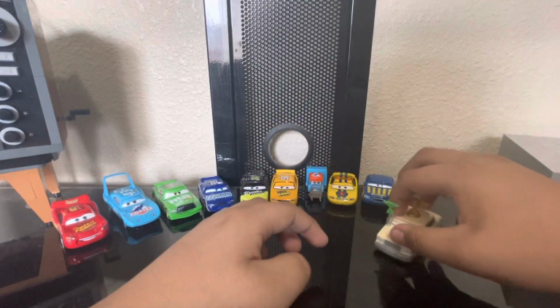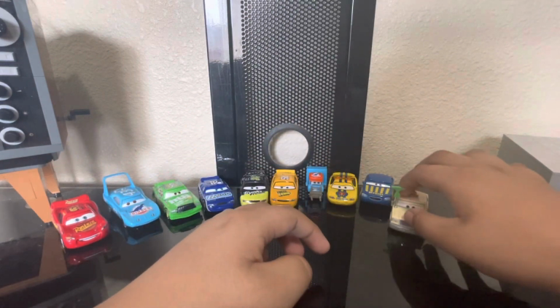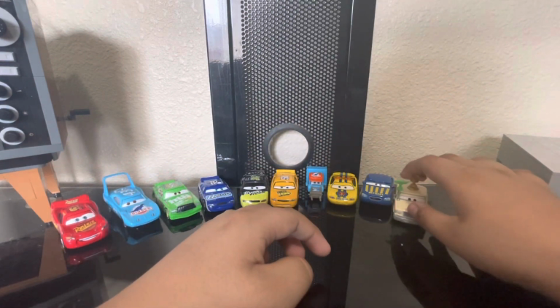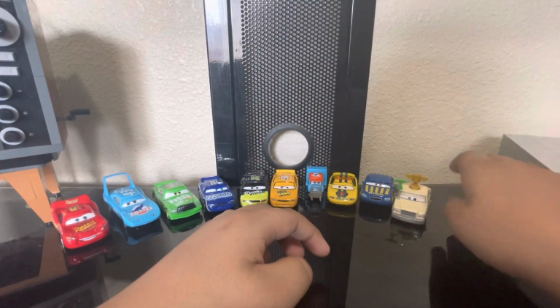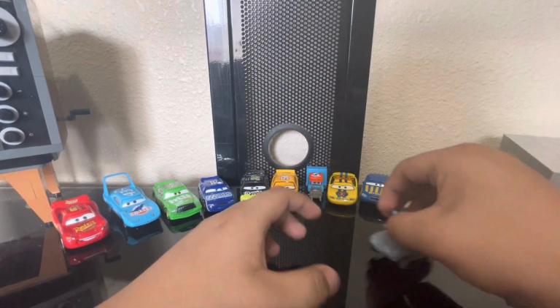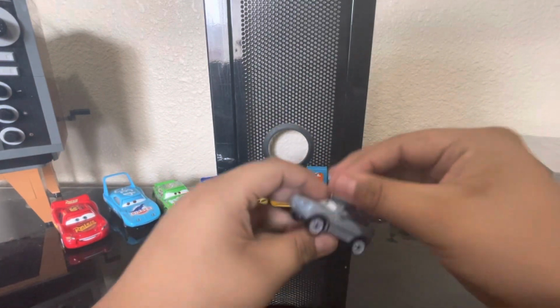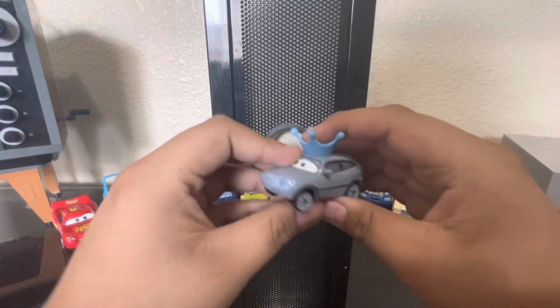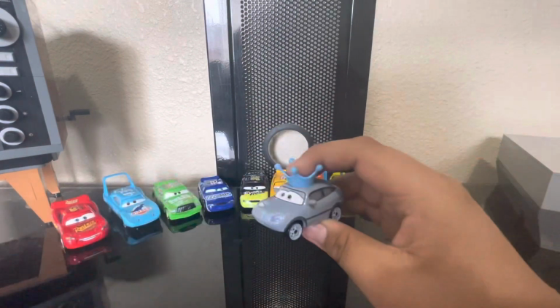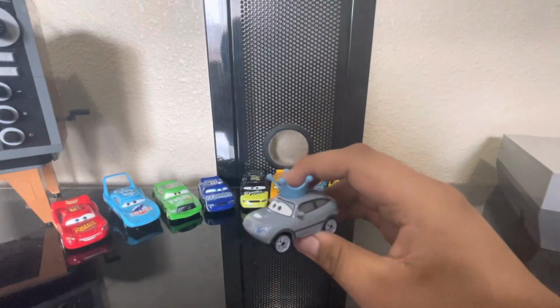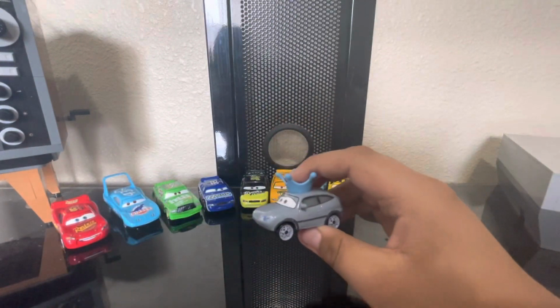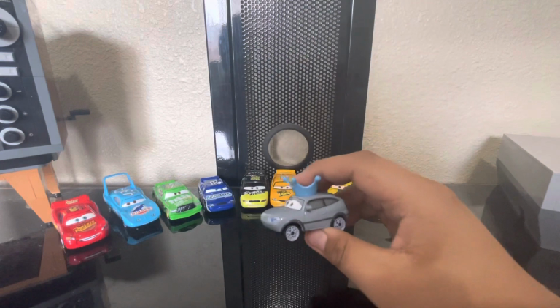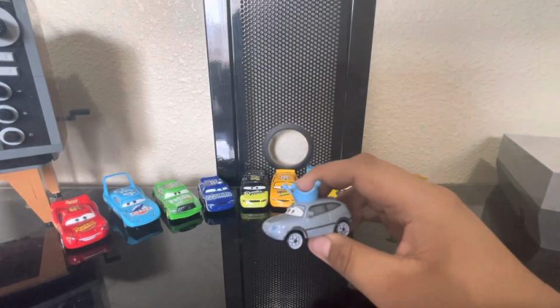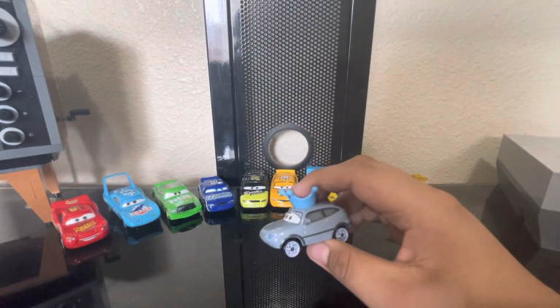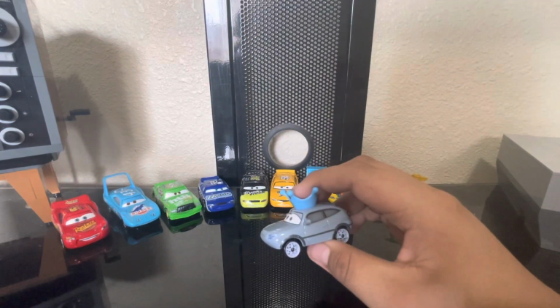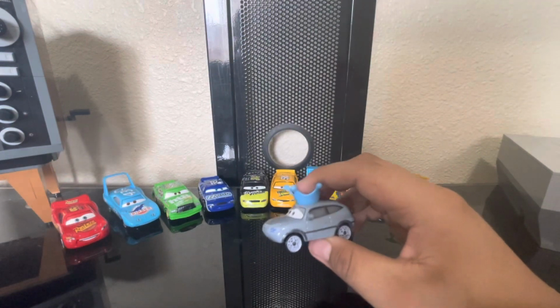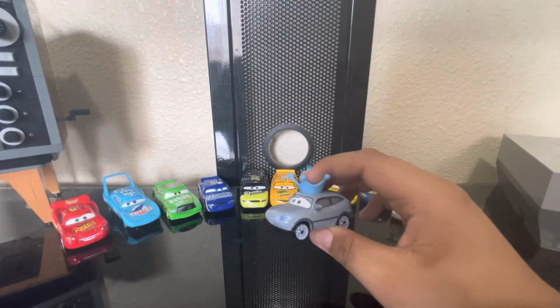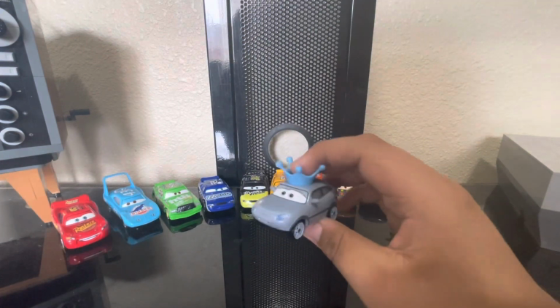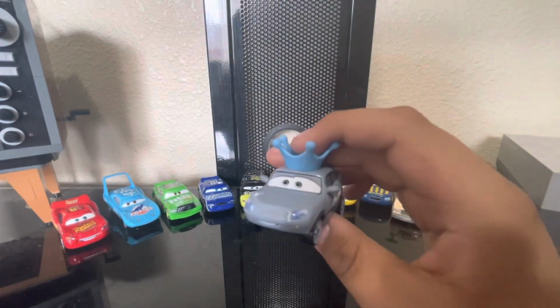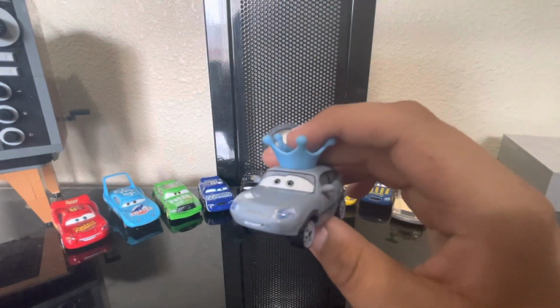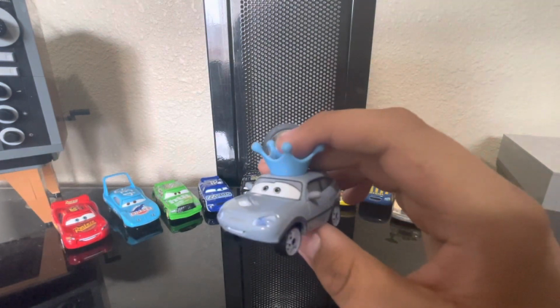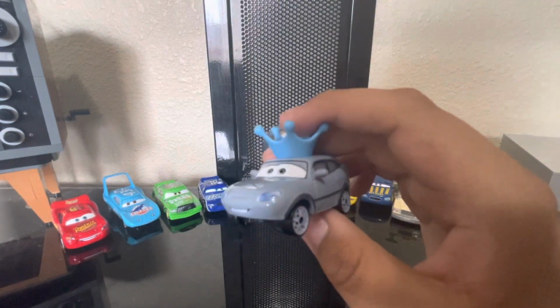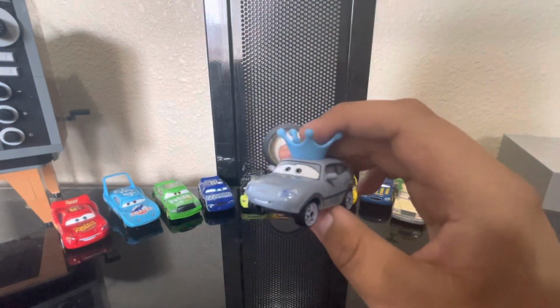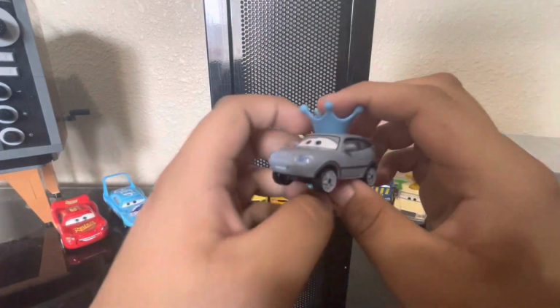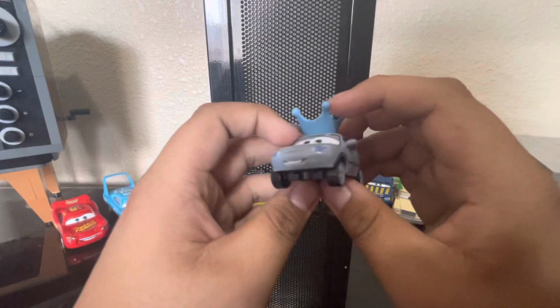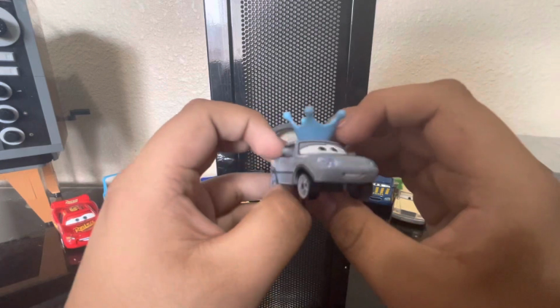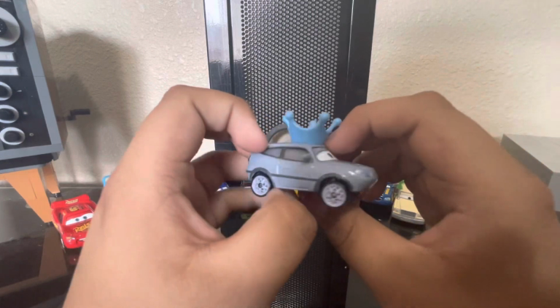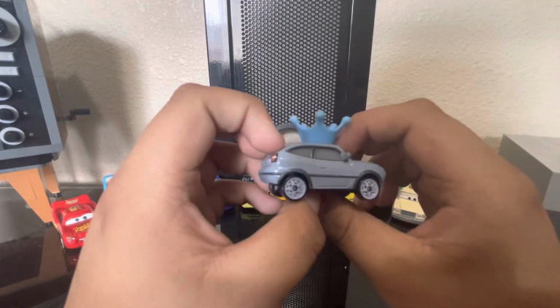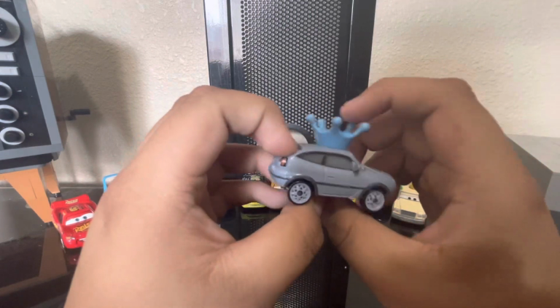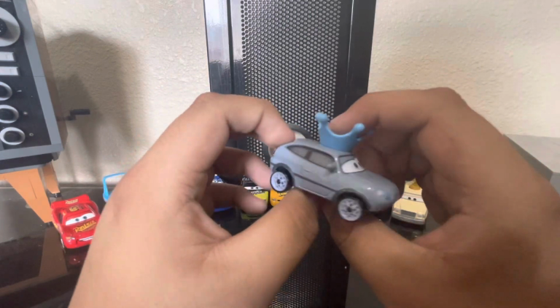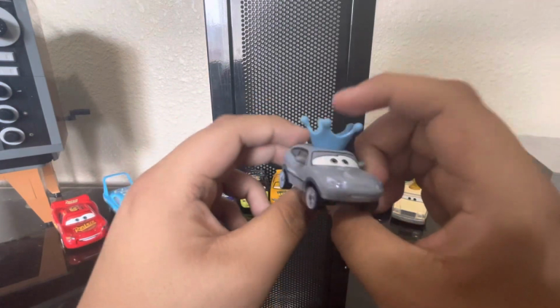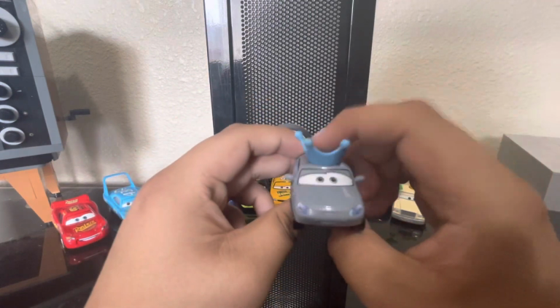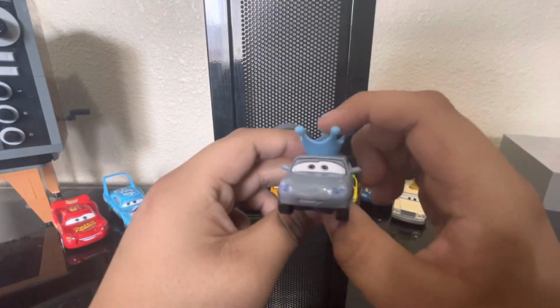Next we got Darla Vanderson — she's obviously a King fan because she has this blue crown.